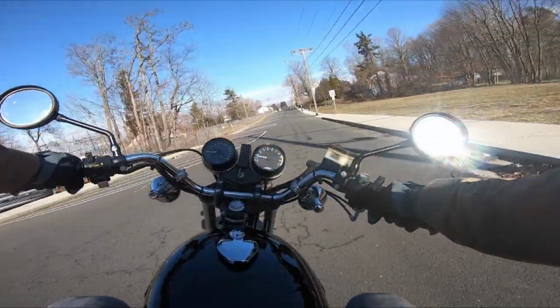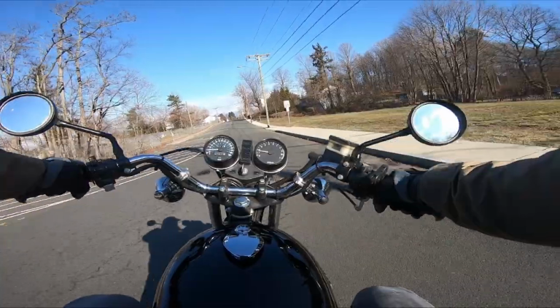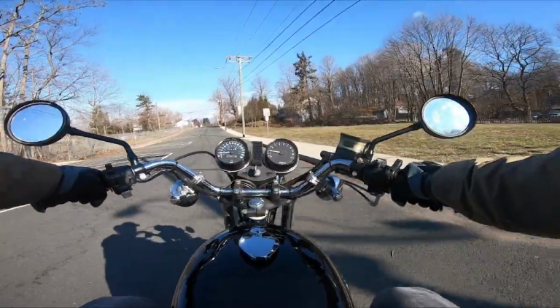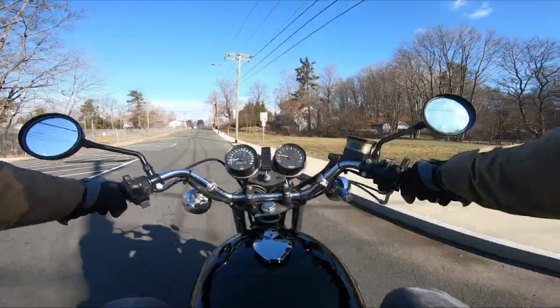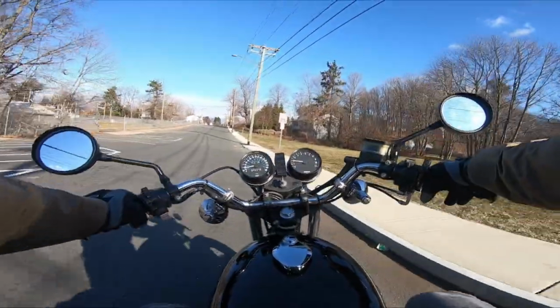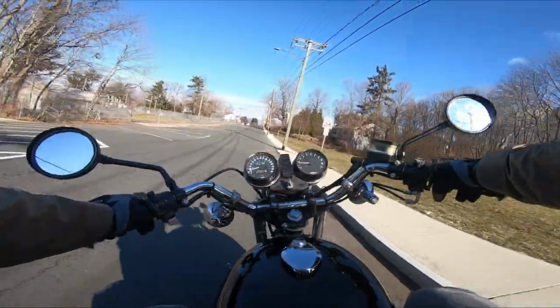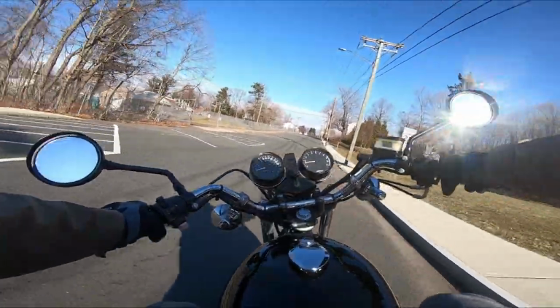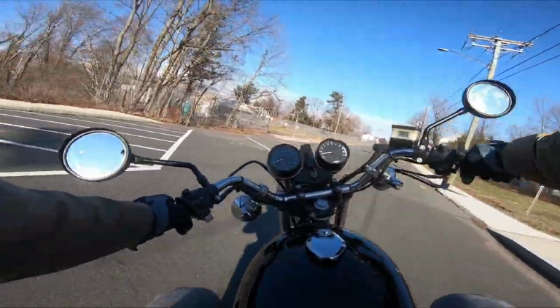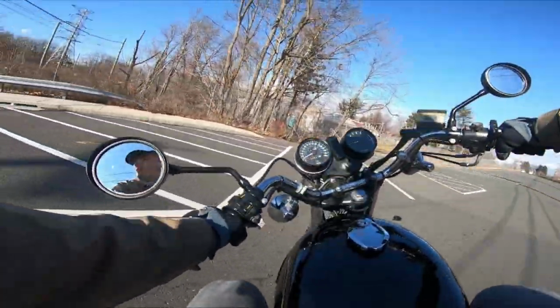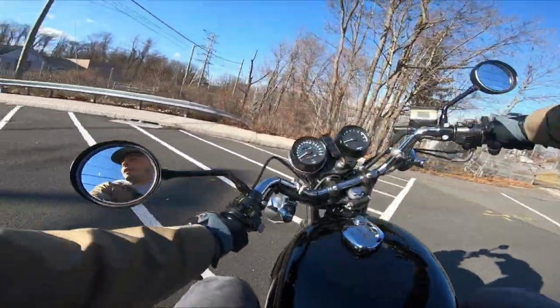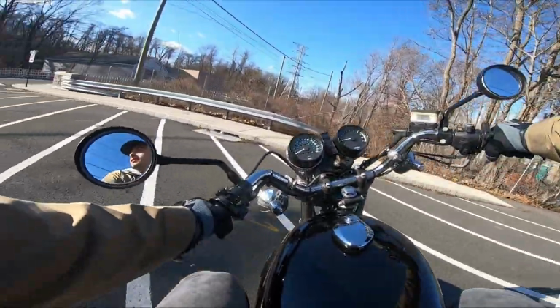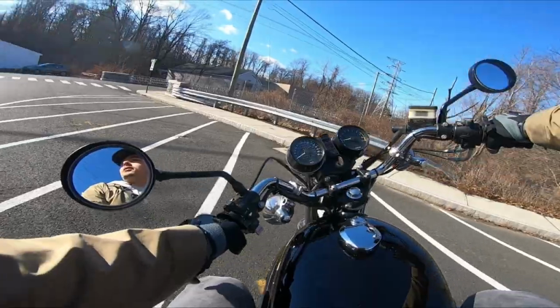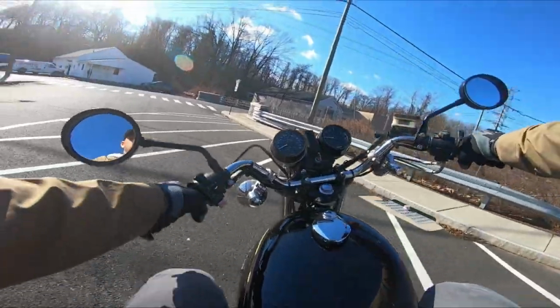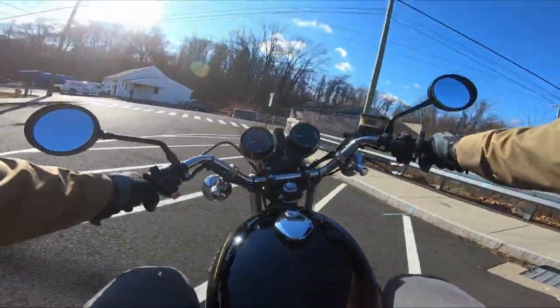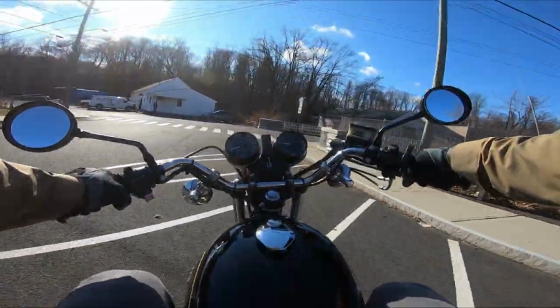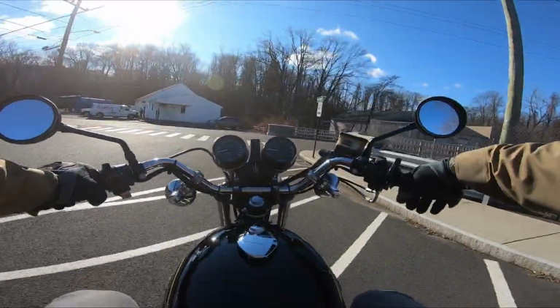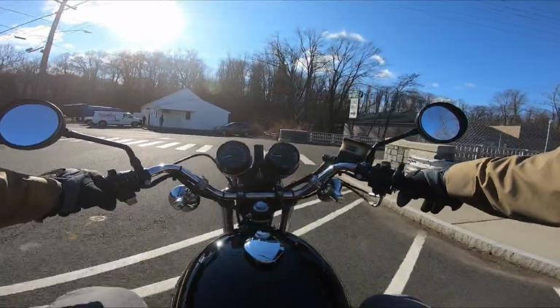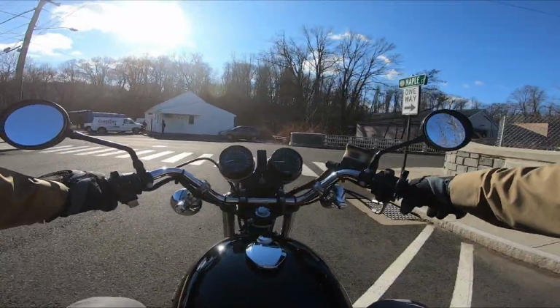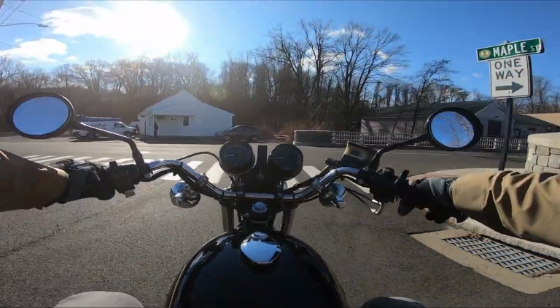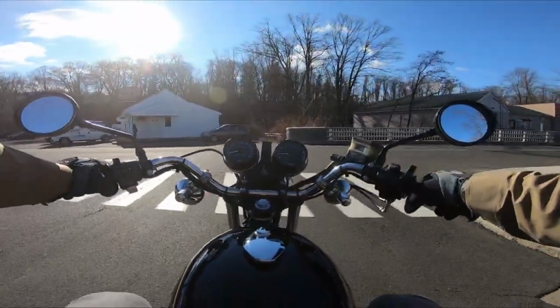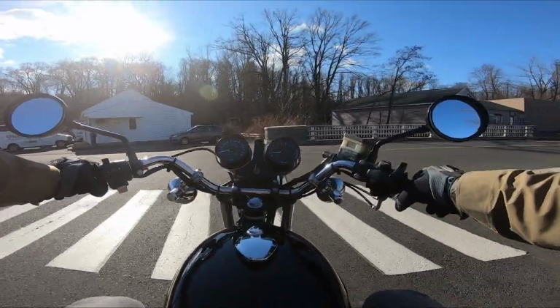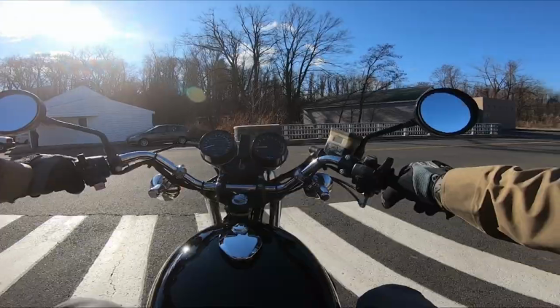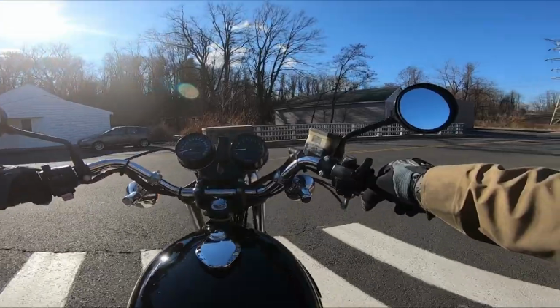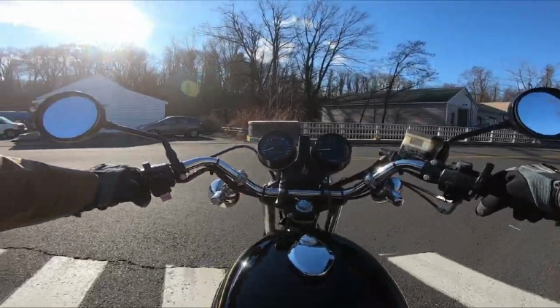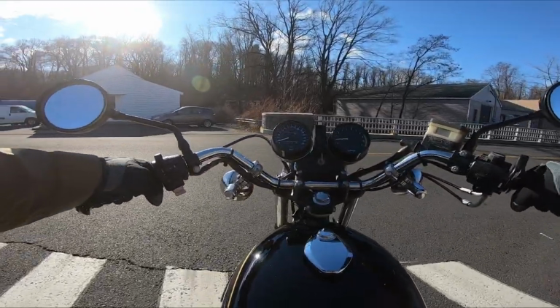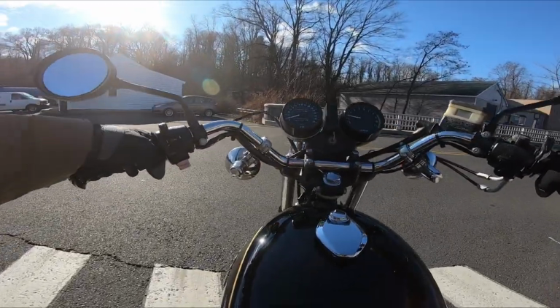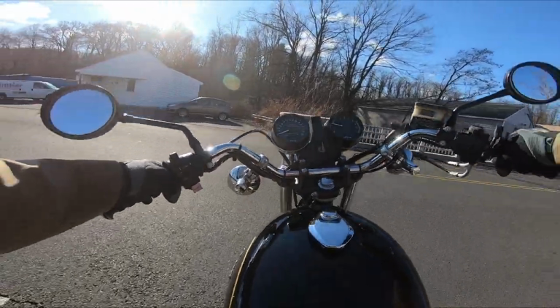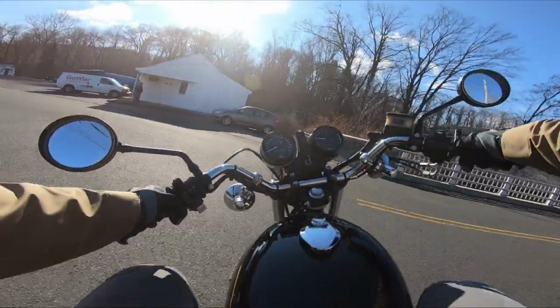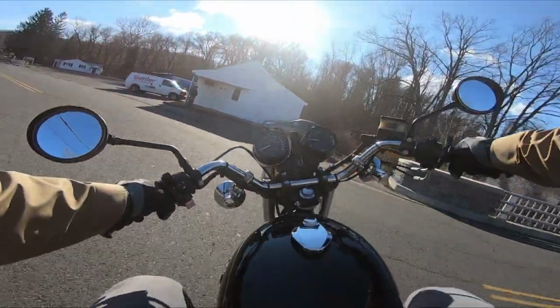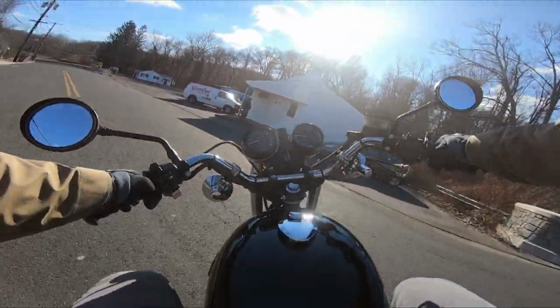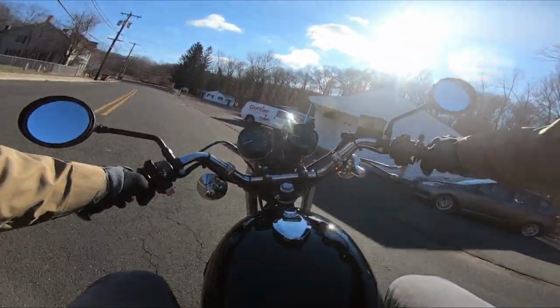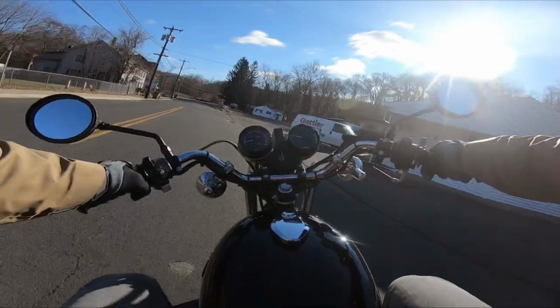The bike runs really strong. This is actually quite confidence-inspiring. The frames on these bikes were basically the same for a 30-year stretch - the geometry, the wheelbase.